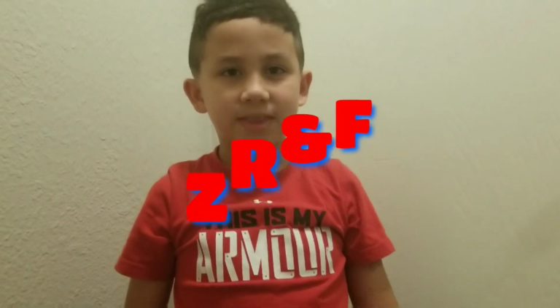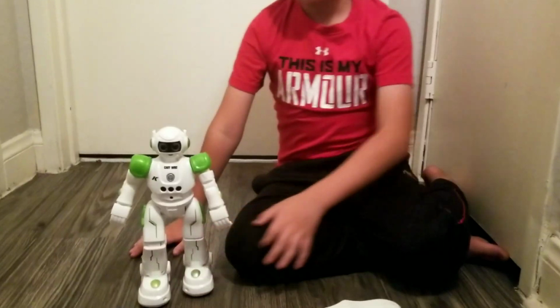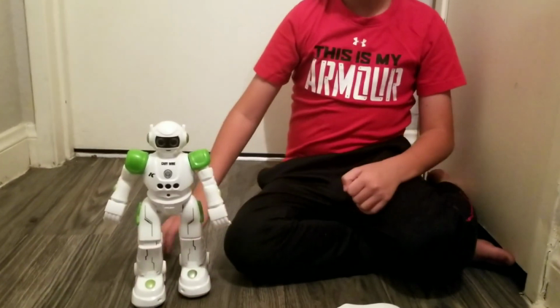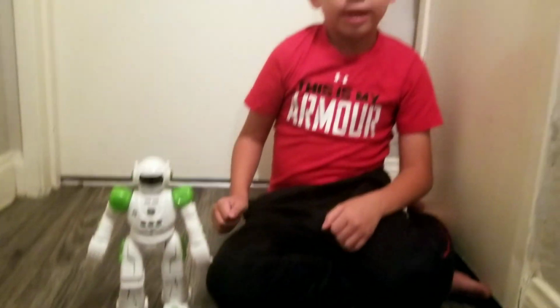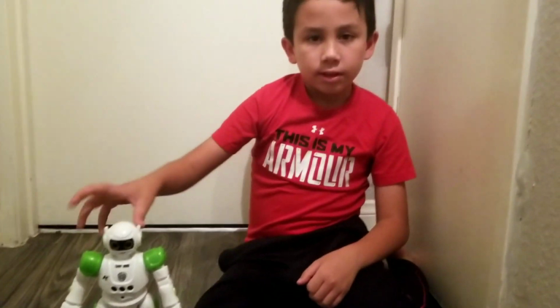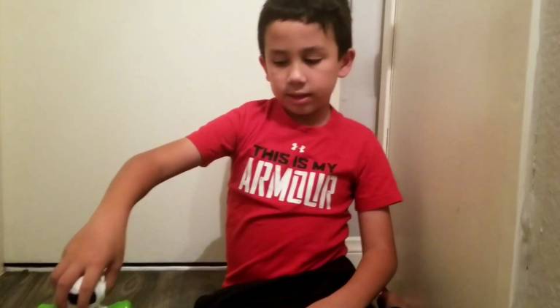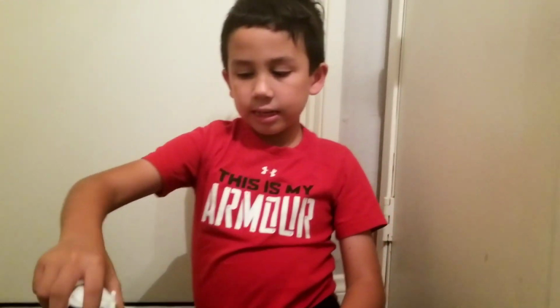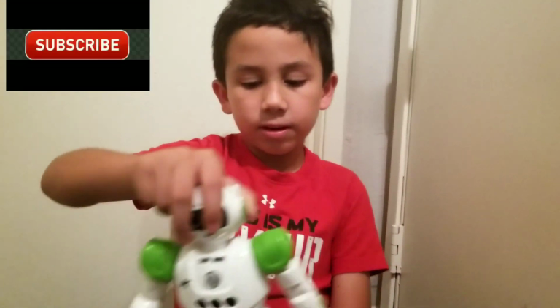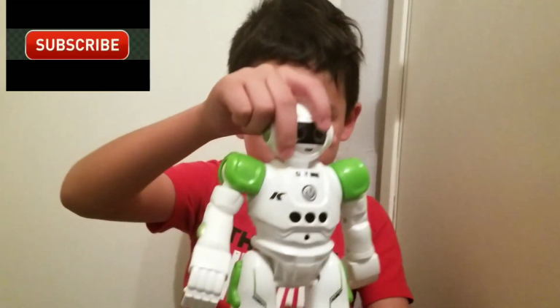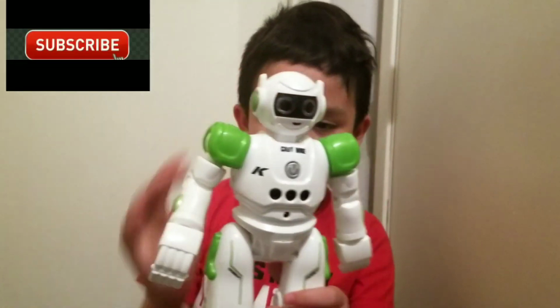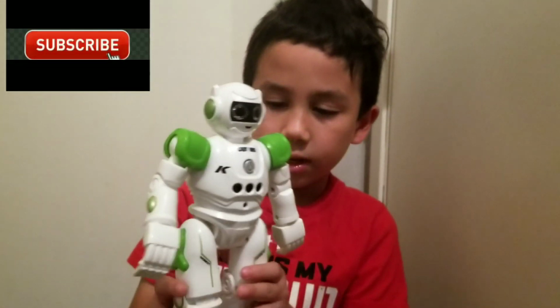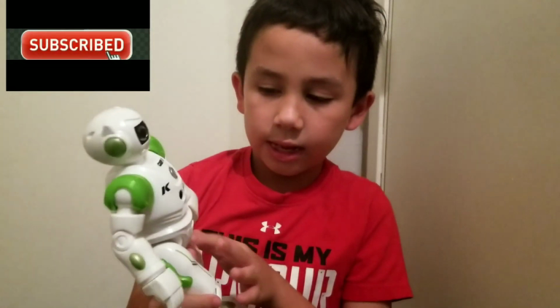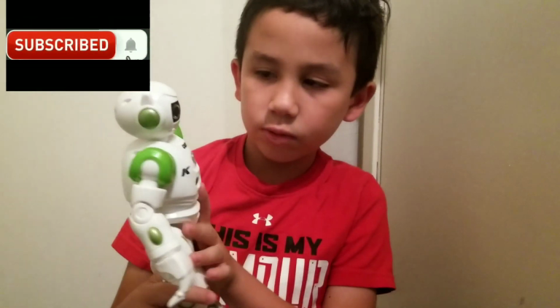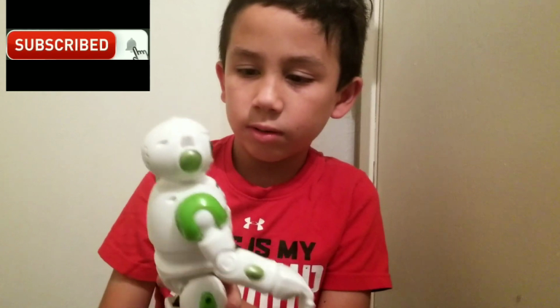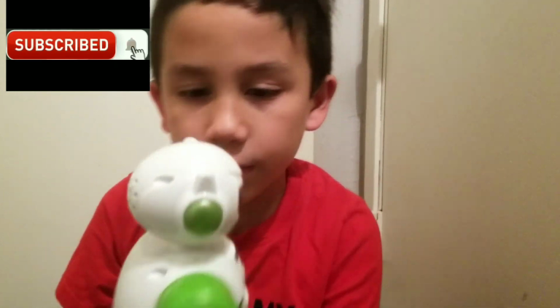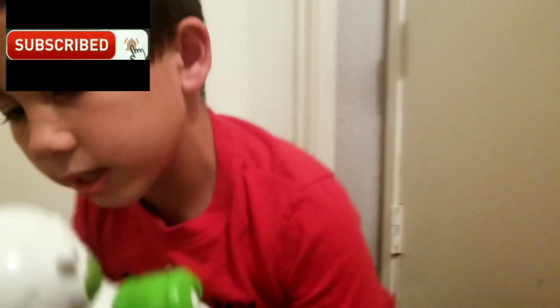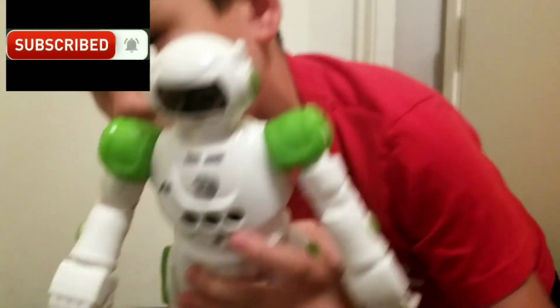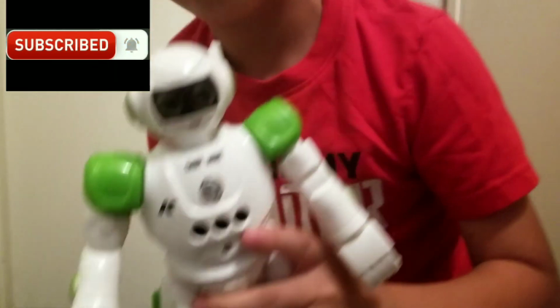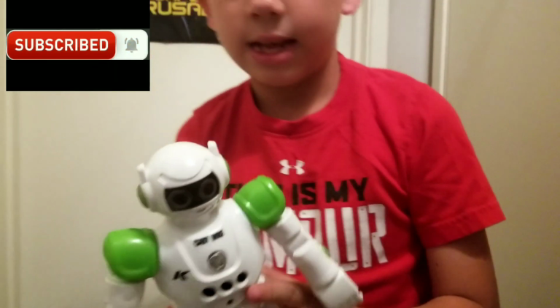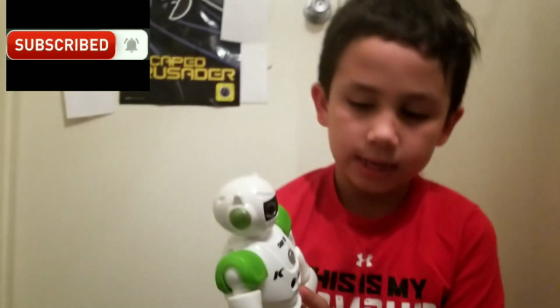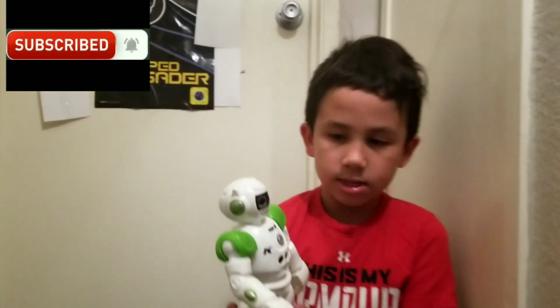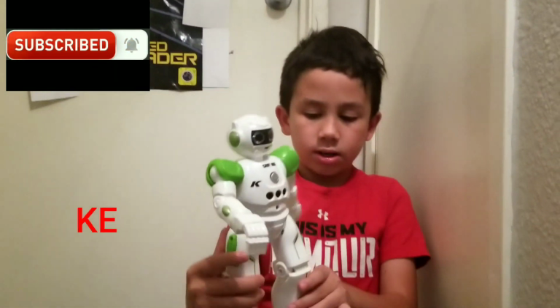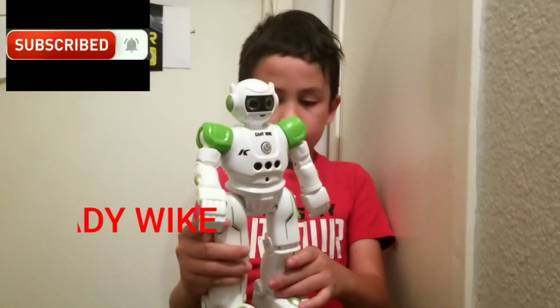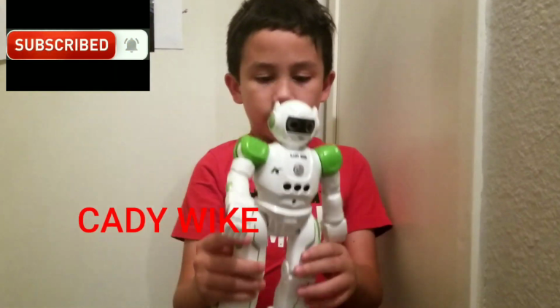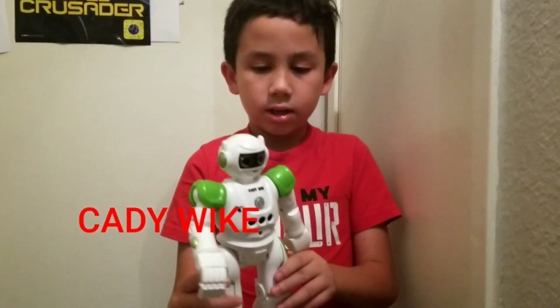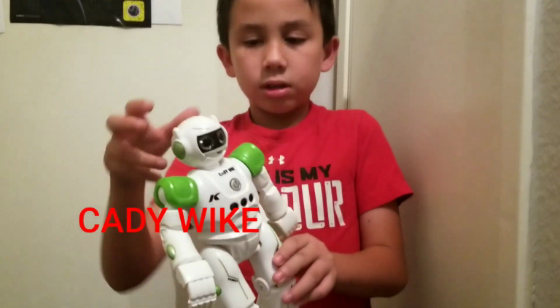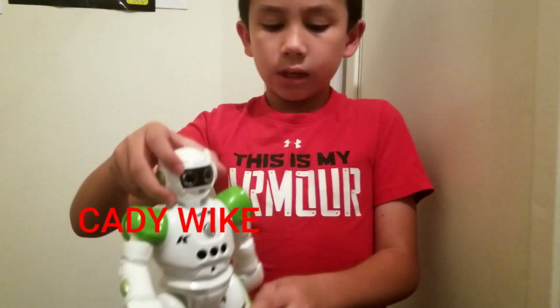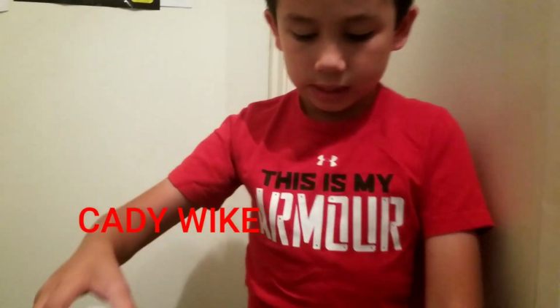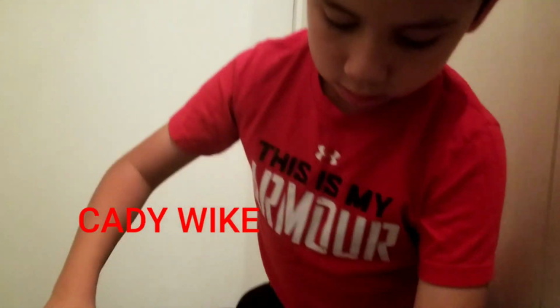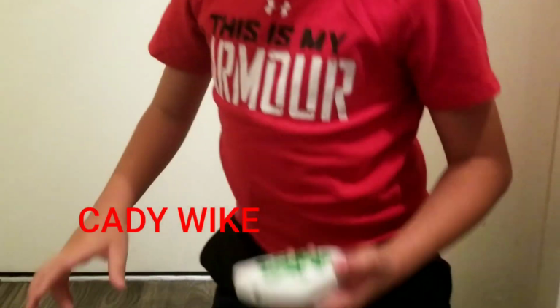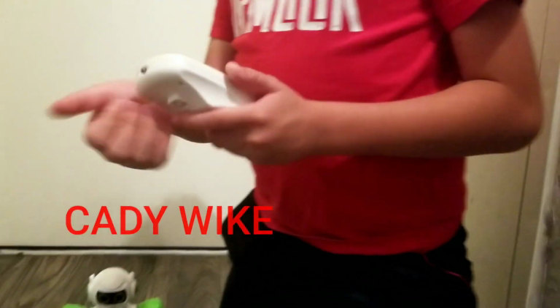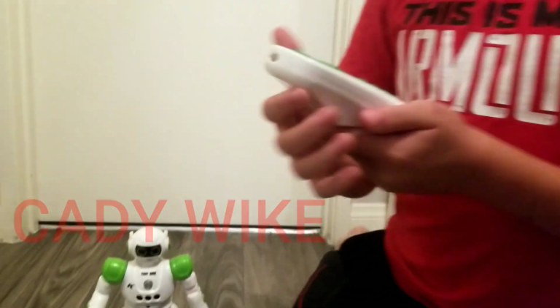Welcome back to my channel! Today we are going to be reviewing another toy and he is called Katiwig. So these are the things you can do with your remote.